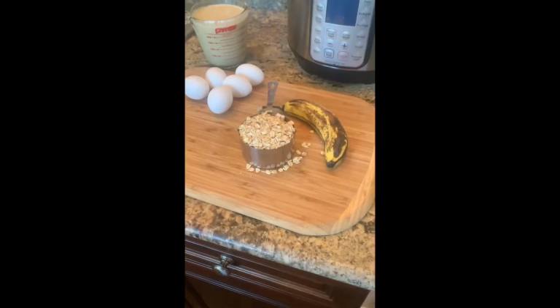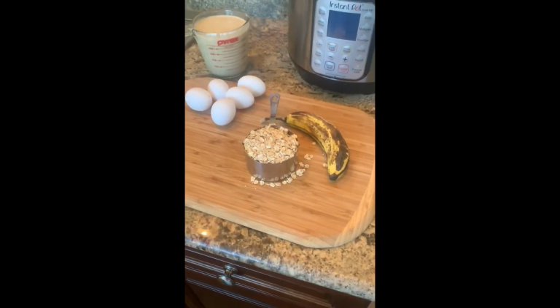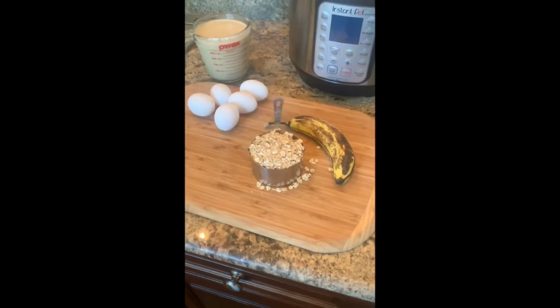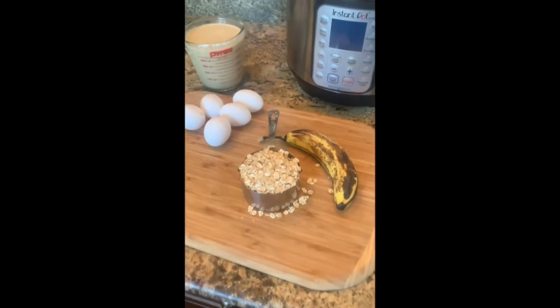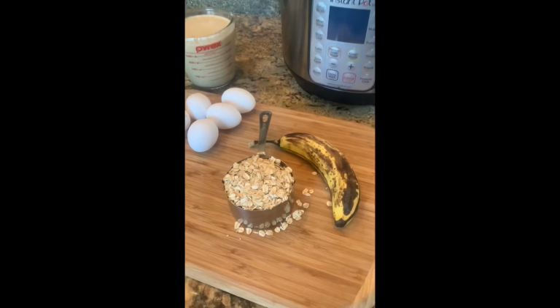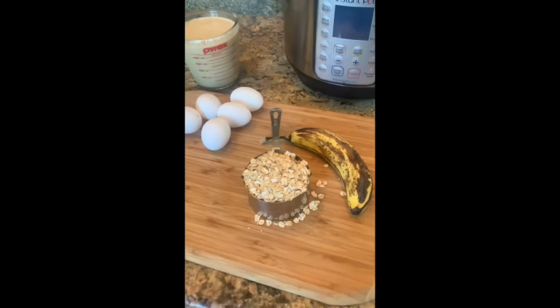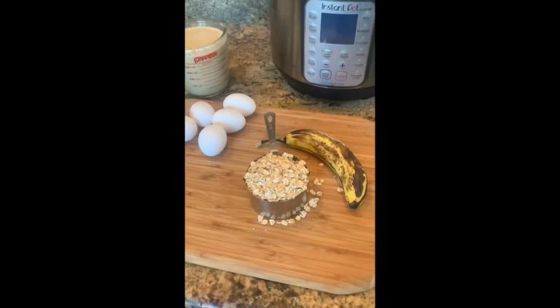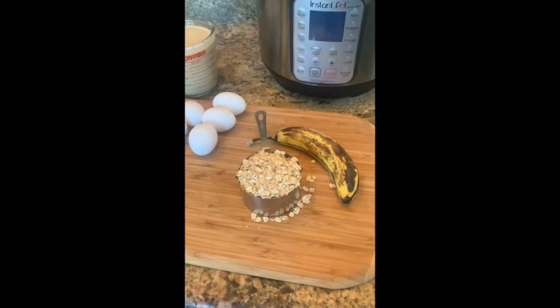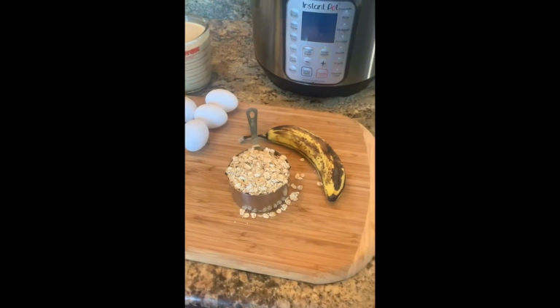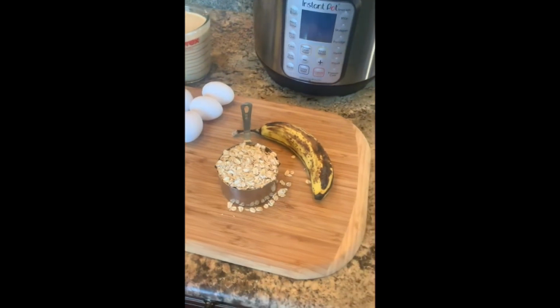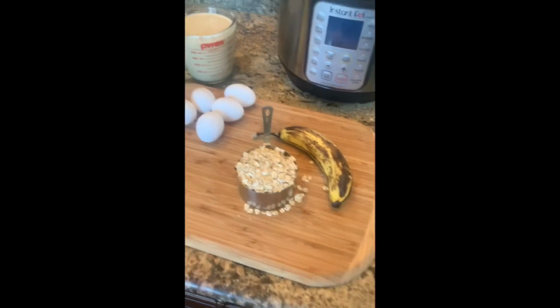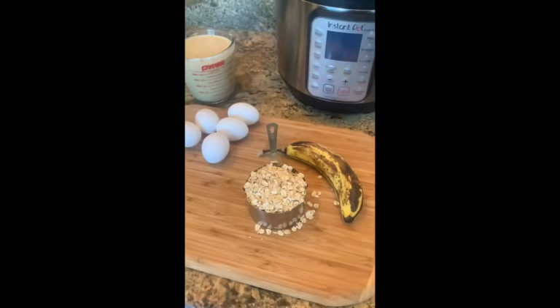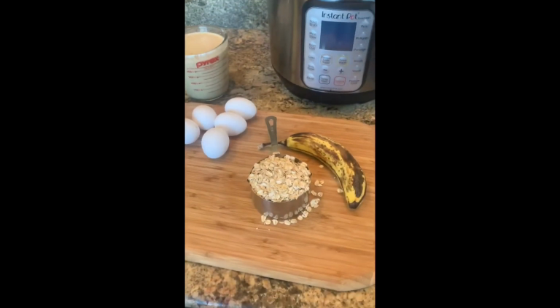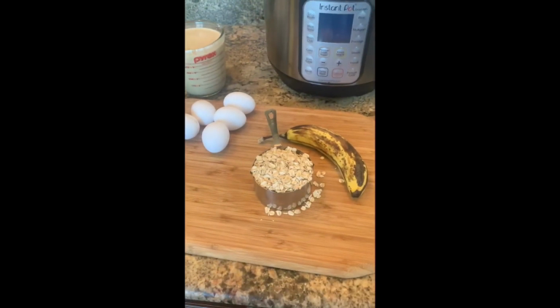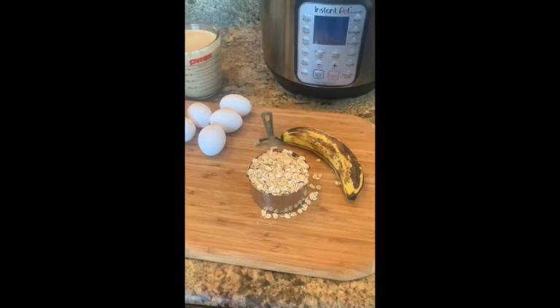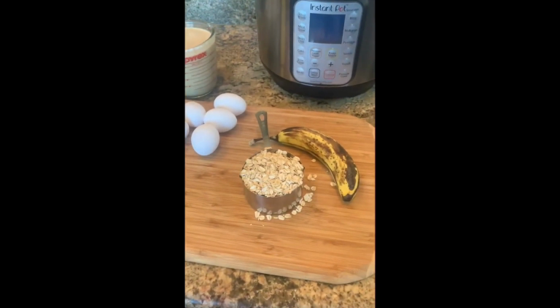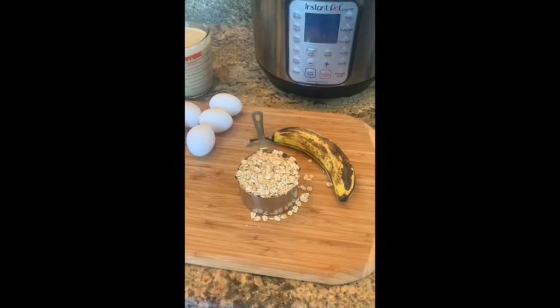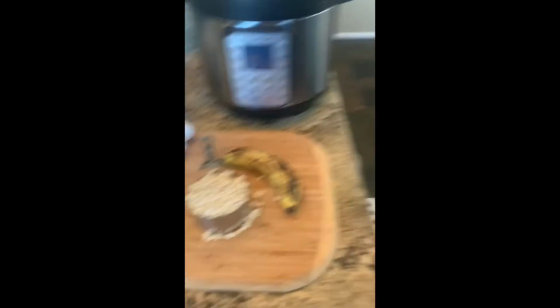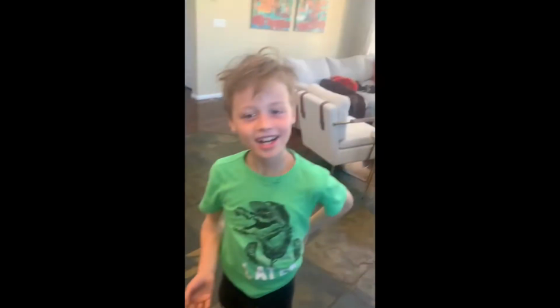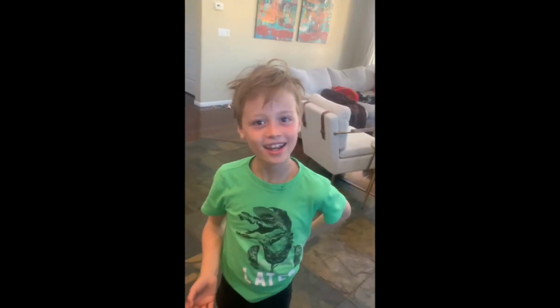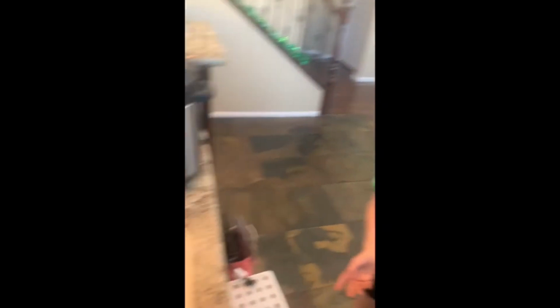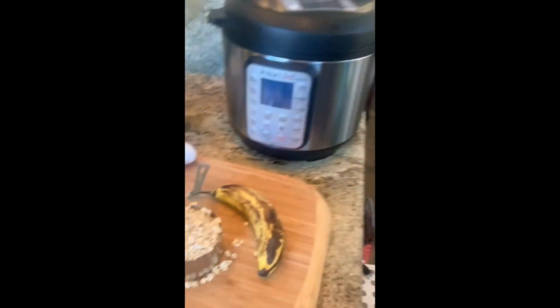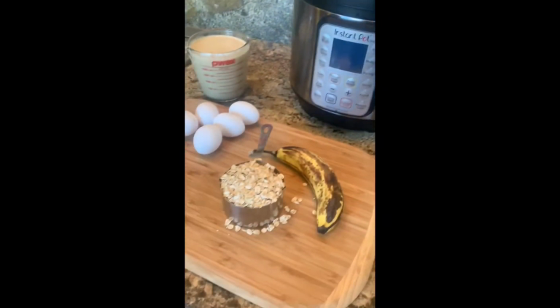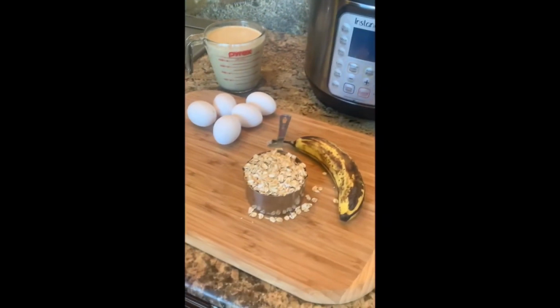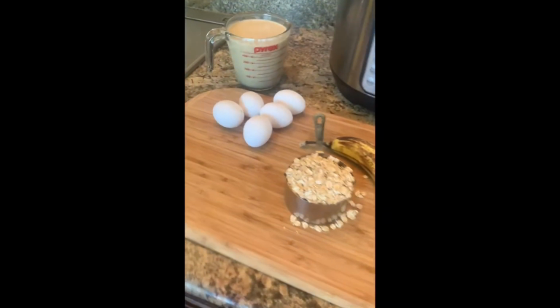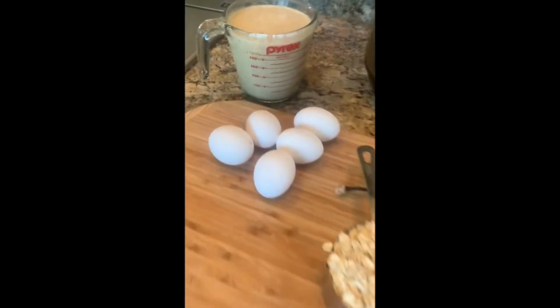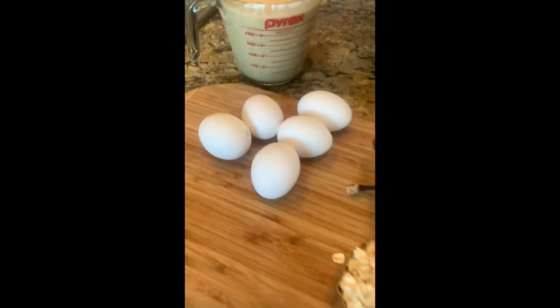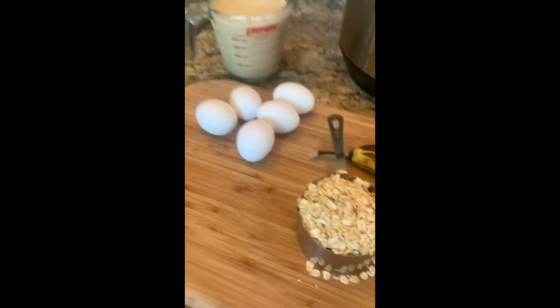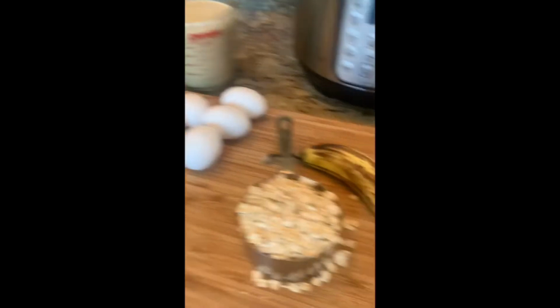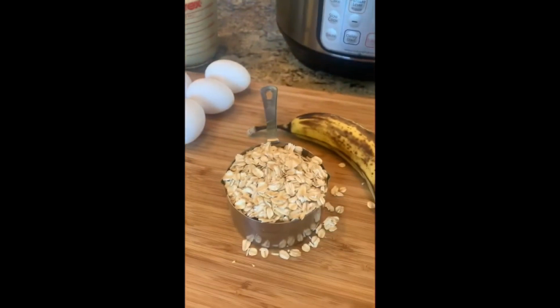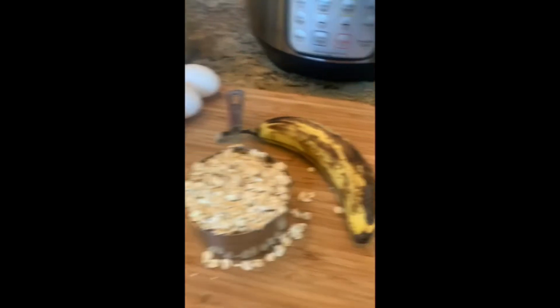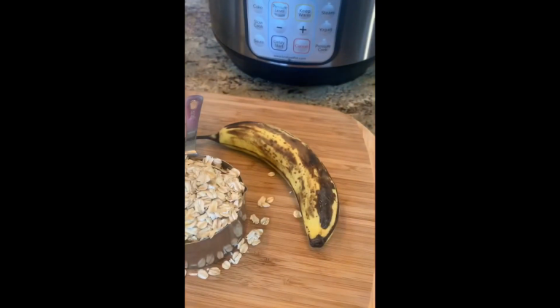So this is my favorite pancake recipe that we're making. We've got three ingredients — are we making pancakes, Daddy? Yeah, look. We've got our egg whites, five egg whites, cup of oats, banana.